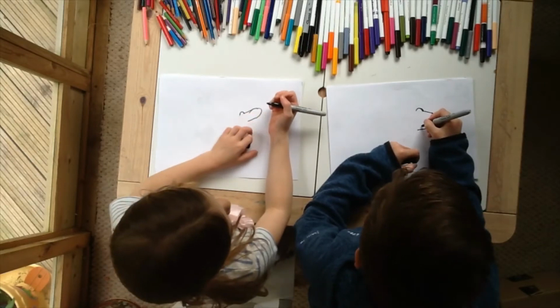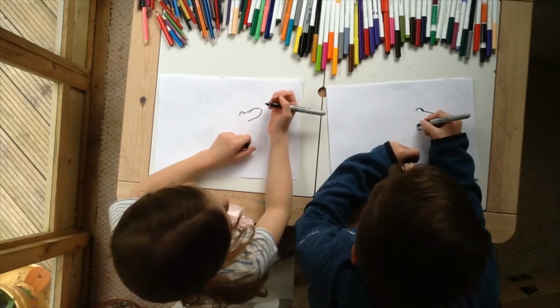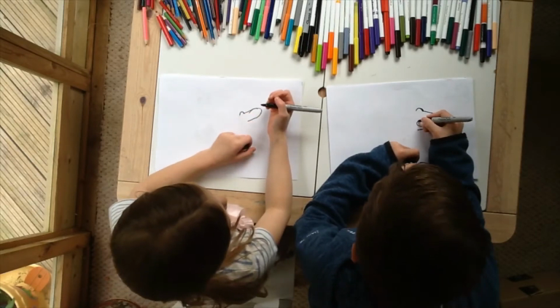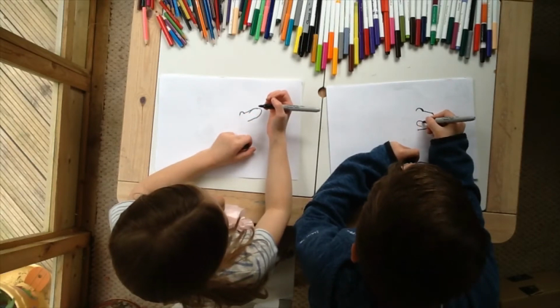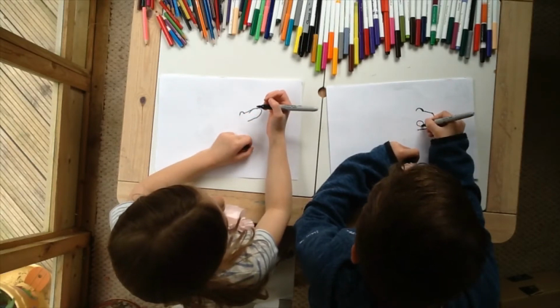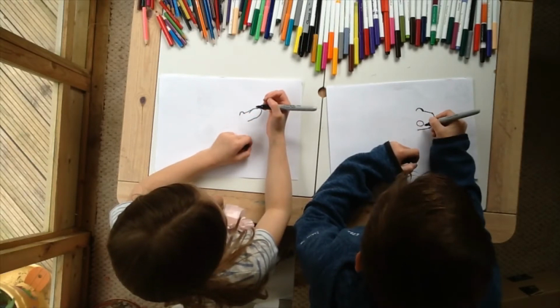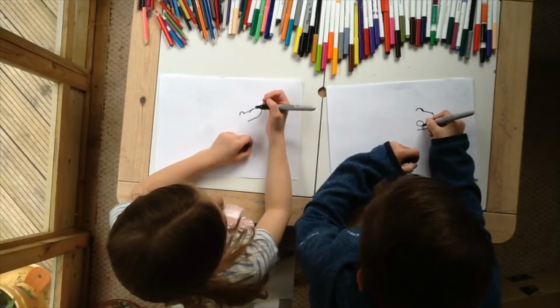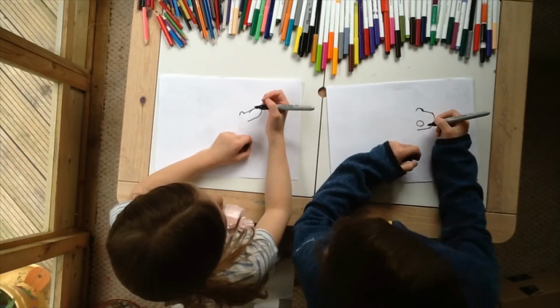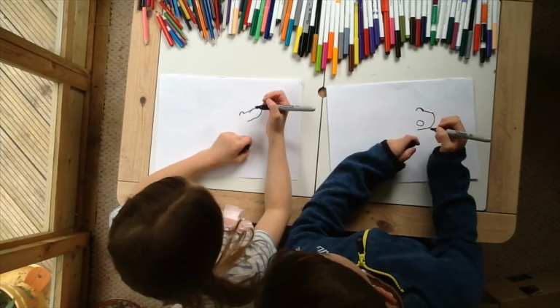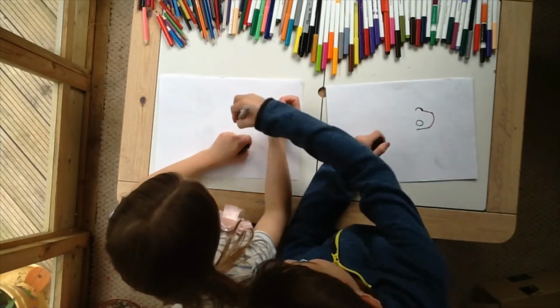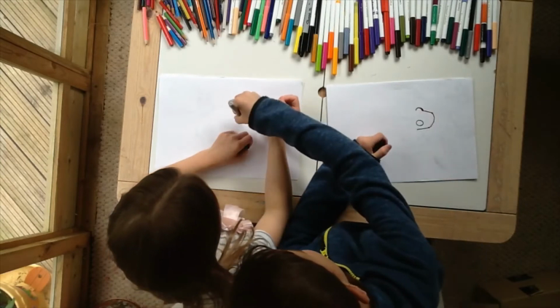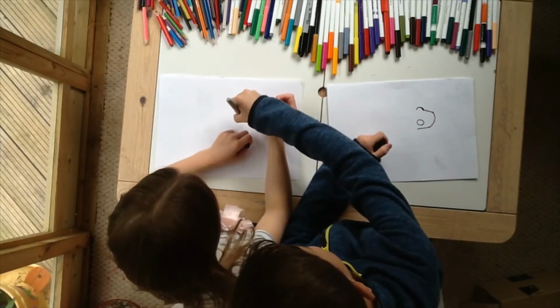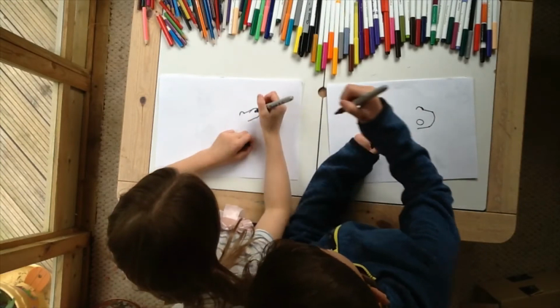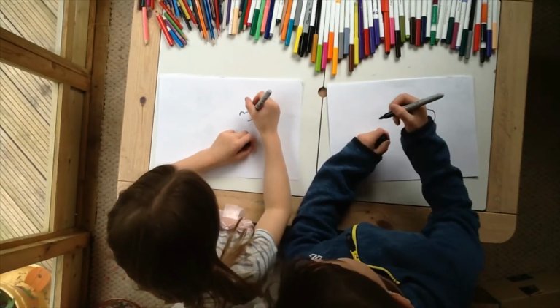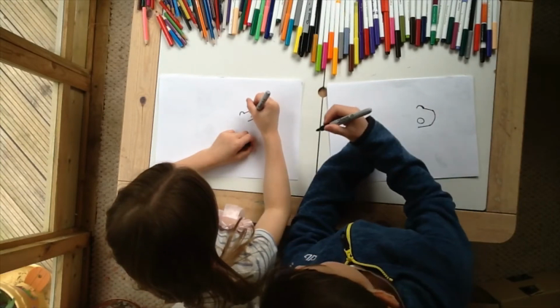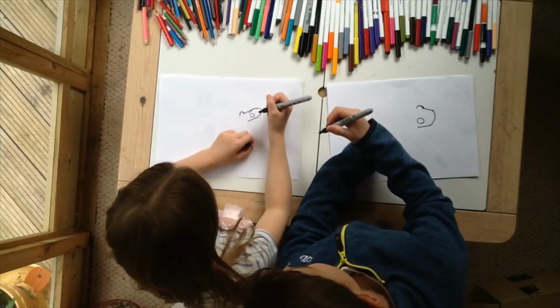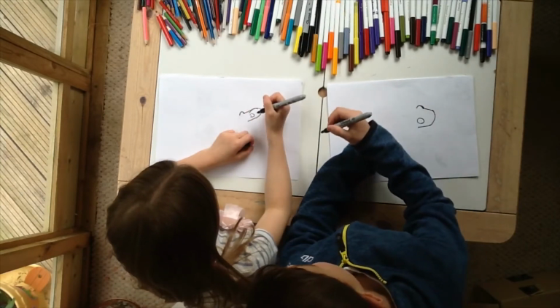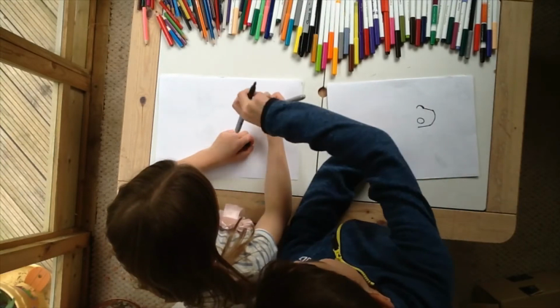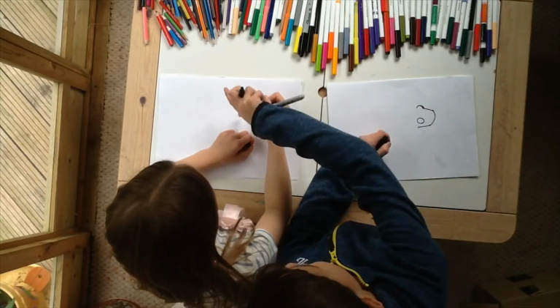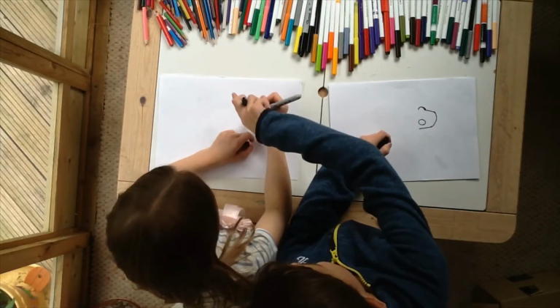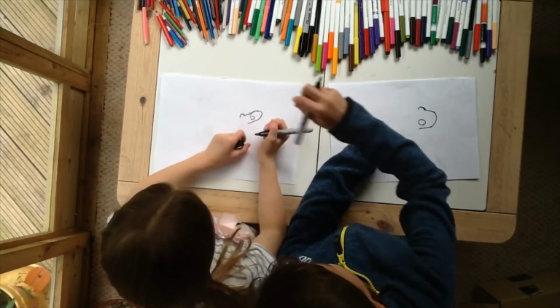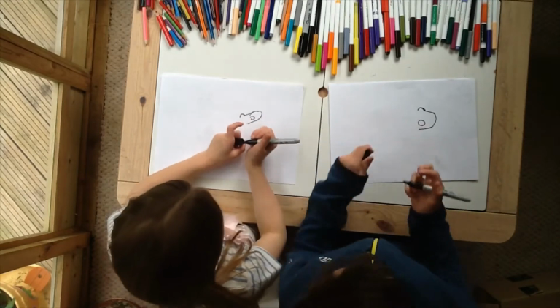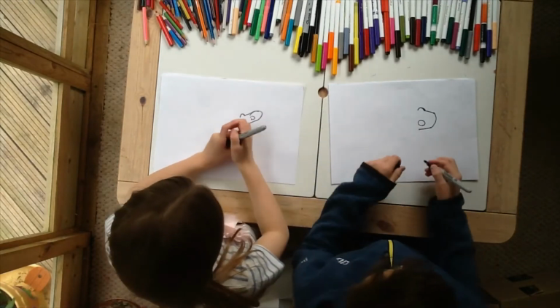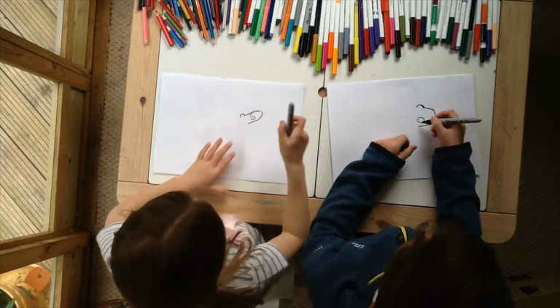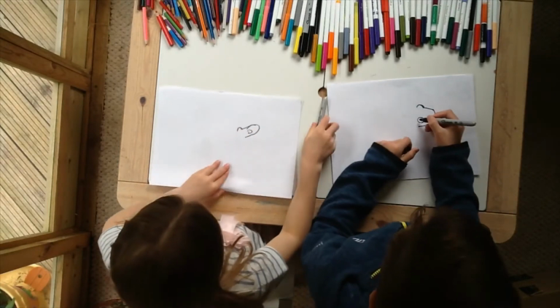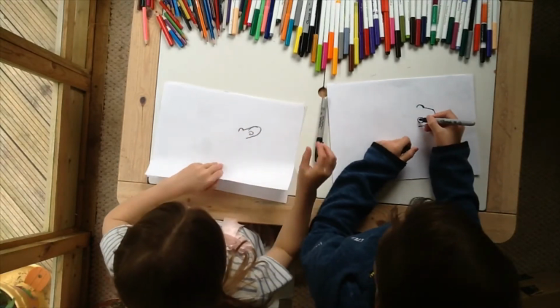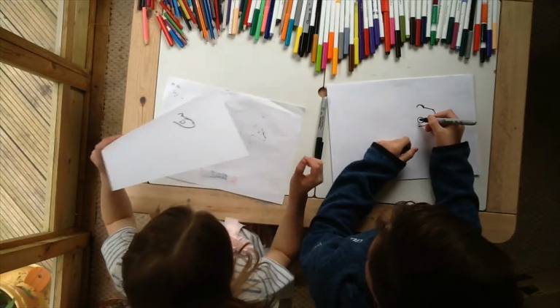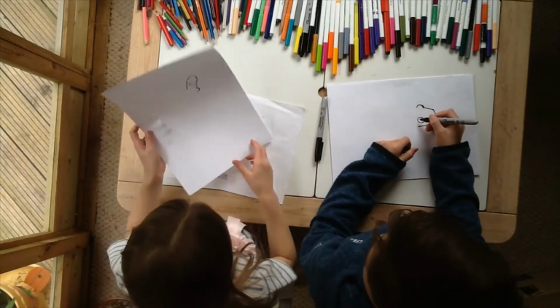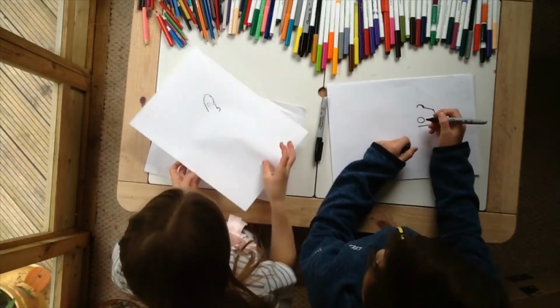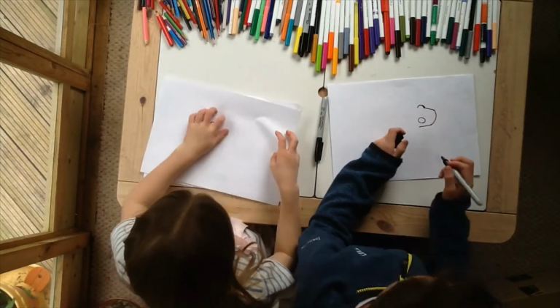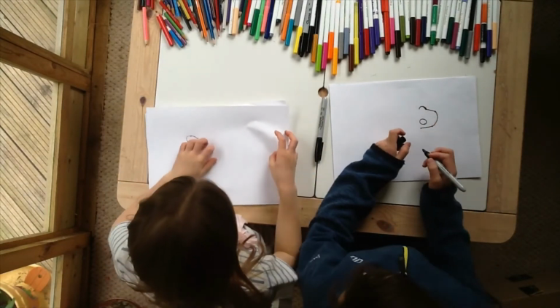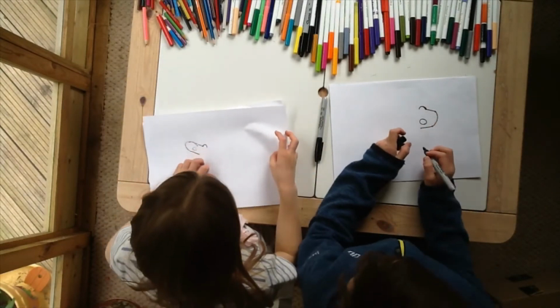And we're going to do another eye down here. Oh, it looks good, you can easily just start it. Yeah, that looks good. I think a bit of a horizontal one. Yeah, you can start that way.